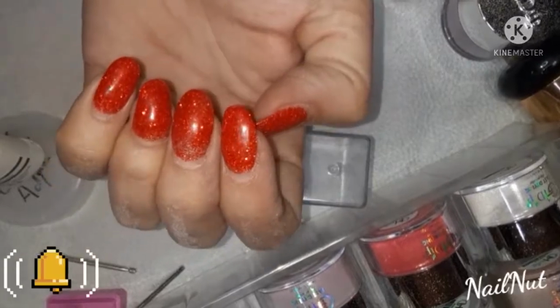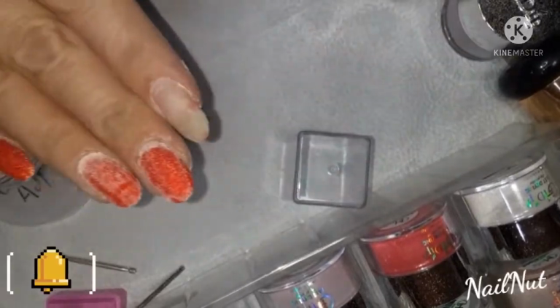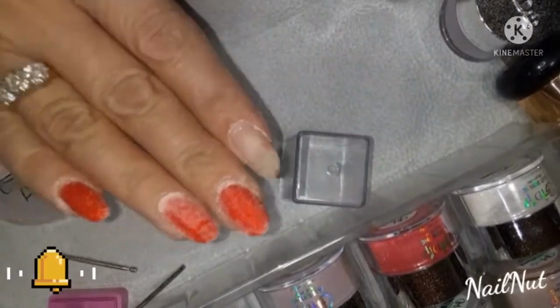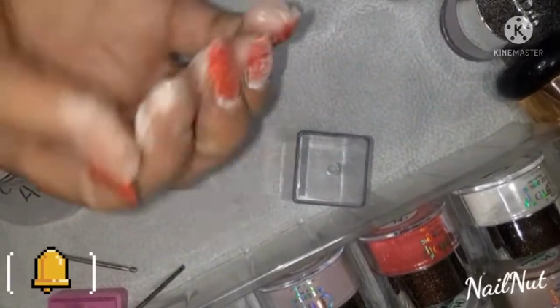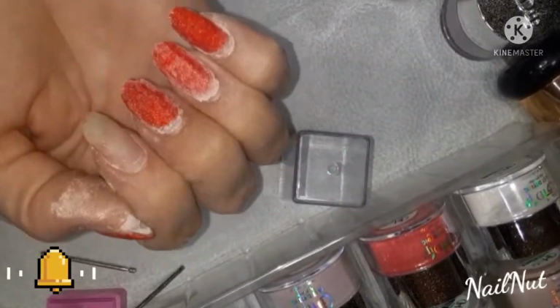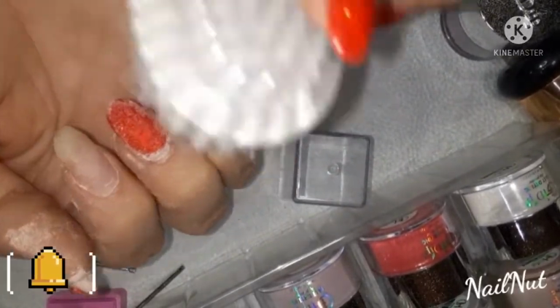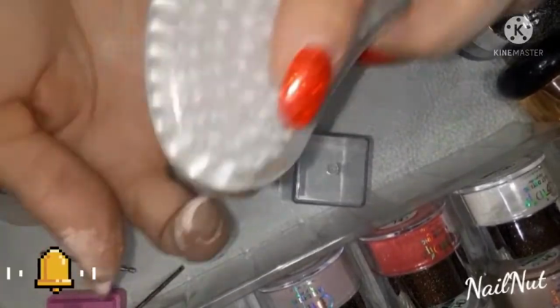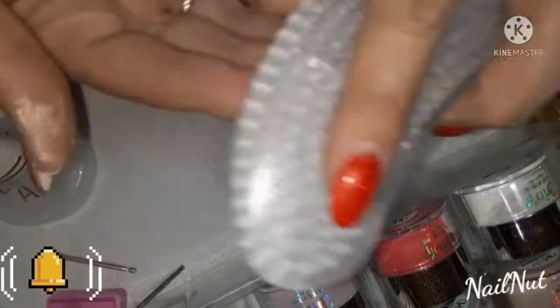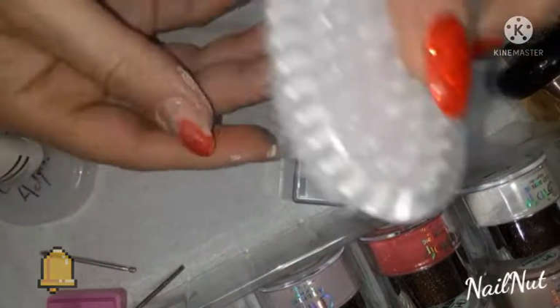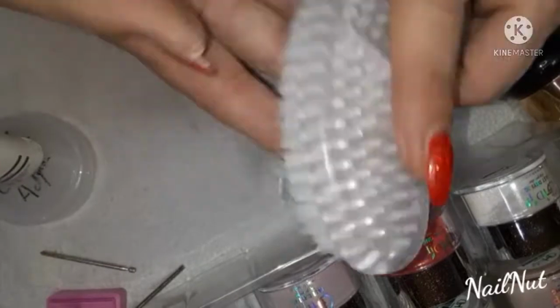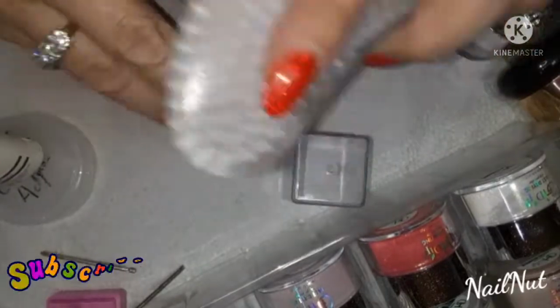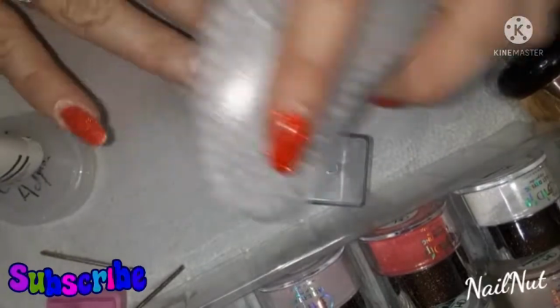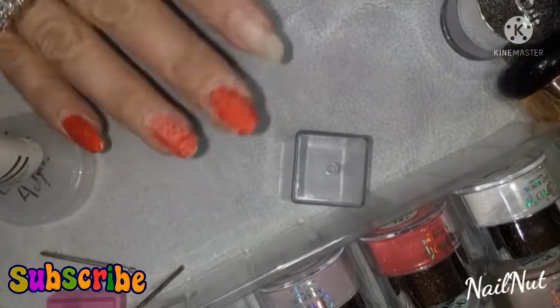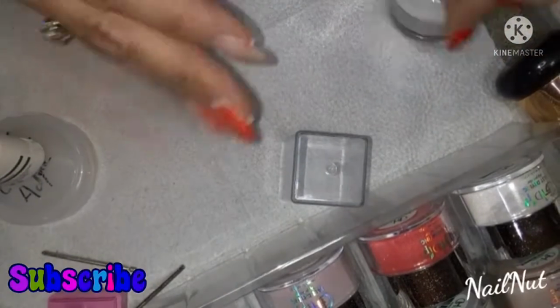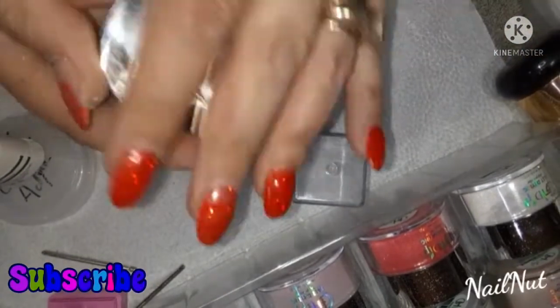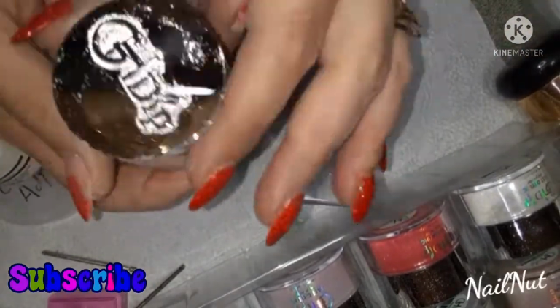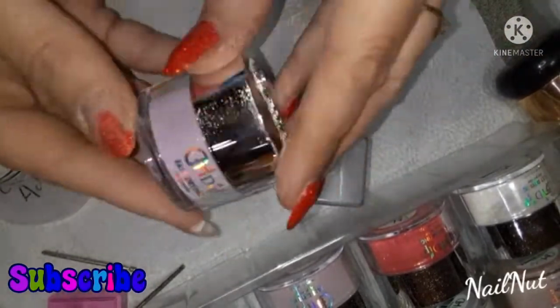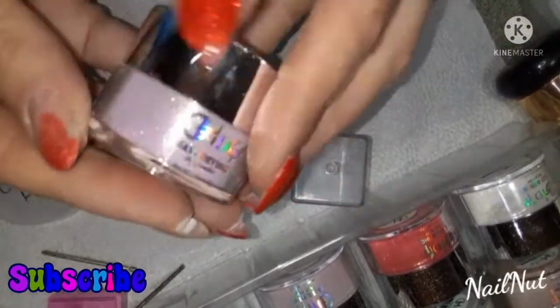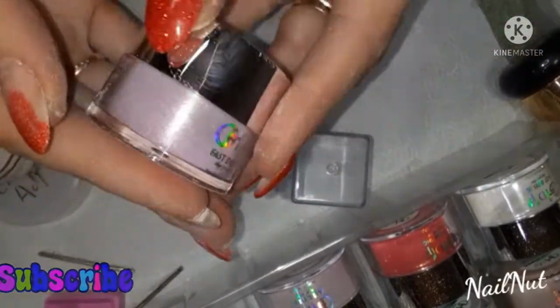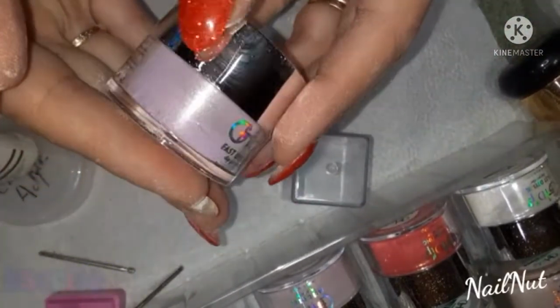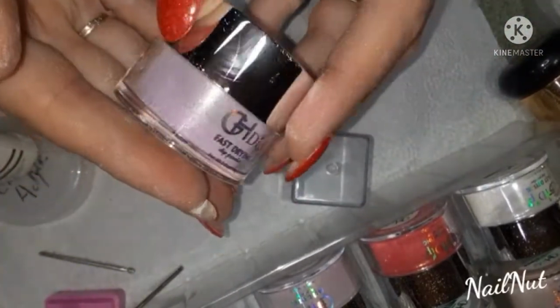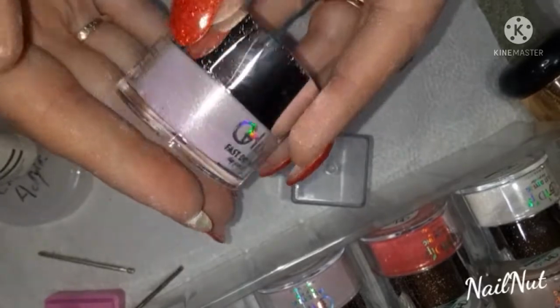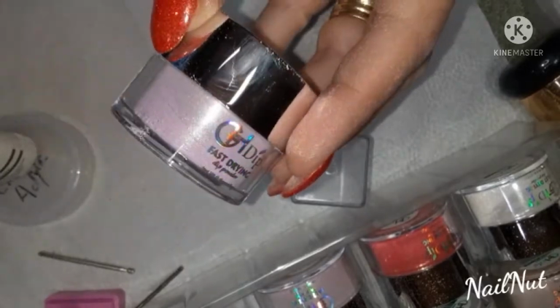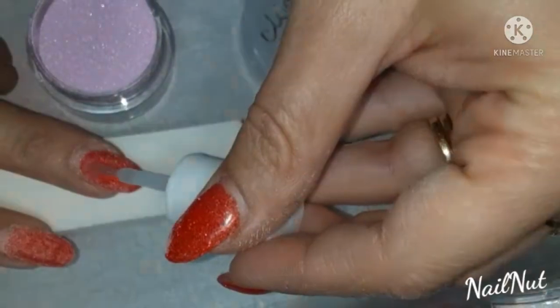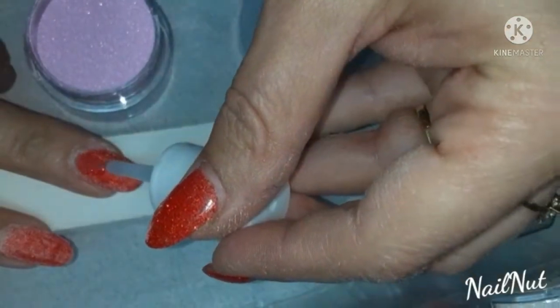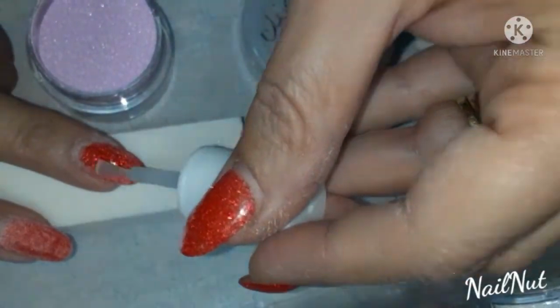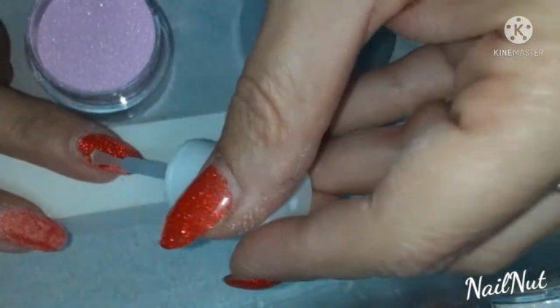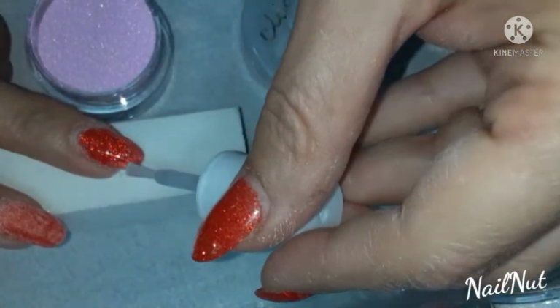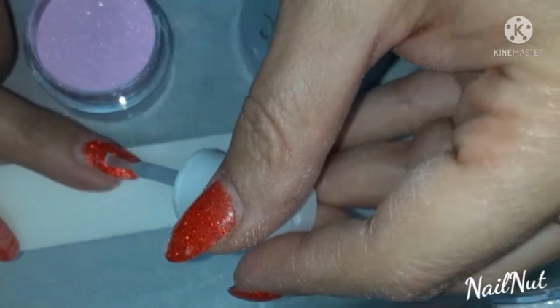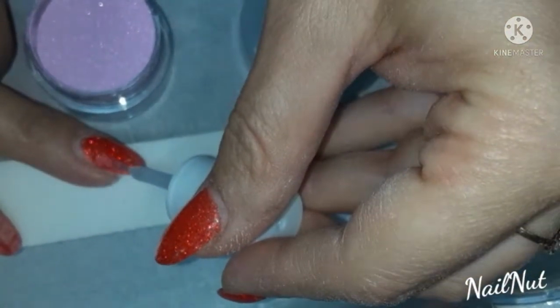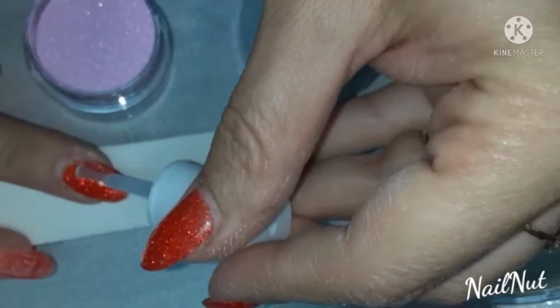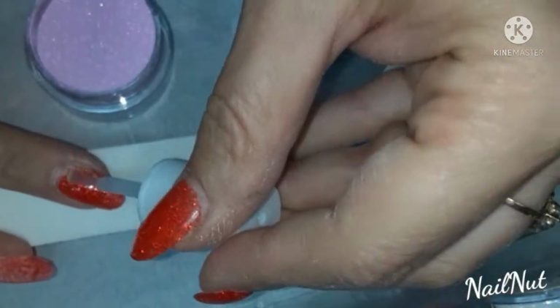Hi everybody, I'm going to show you how I do a really quick refill using my GH dip powders. I got these on Amazon — they're super inexpensive and really great quality. I love the glitters, they're so spectacular.